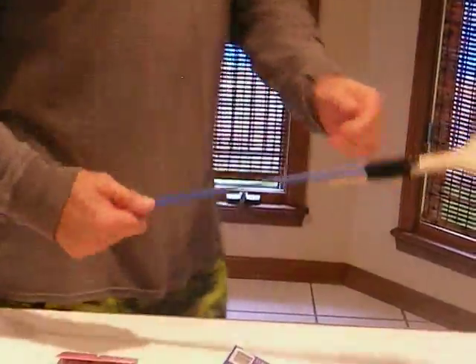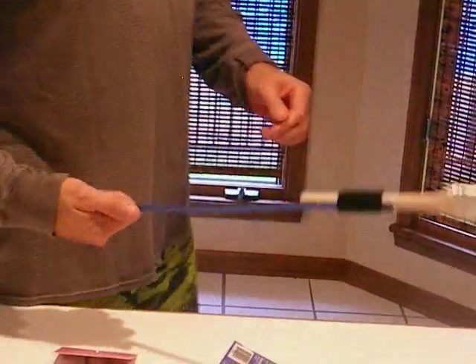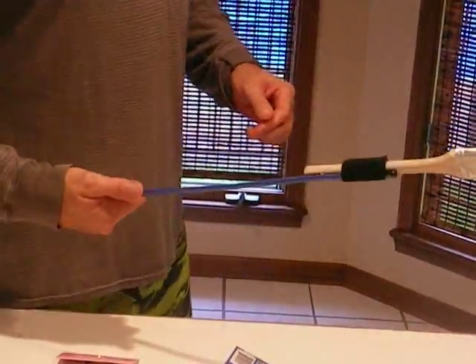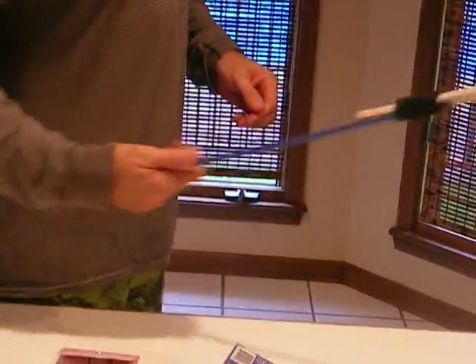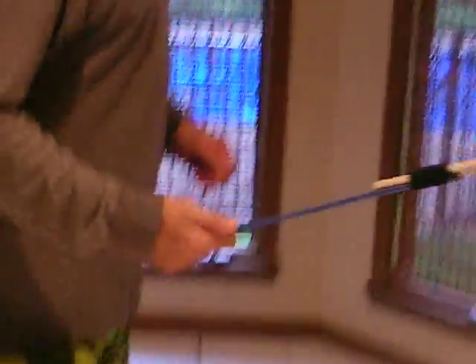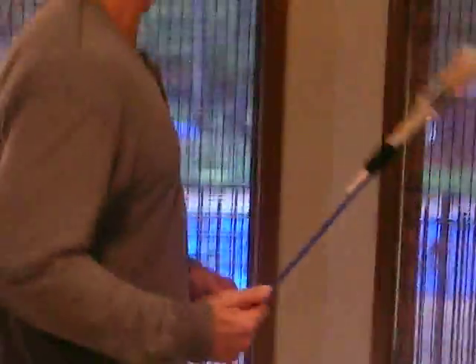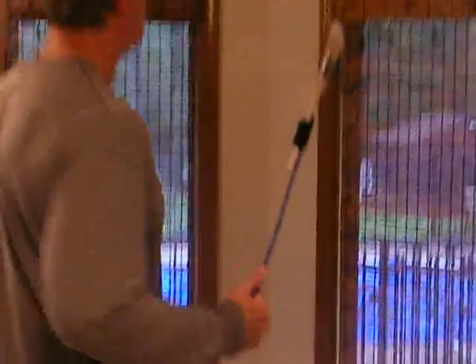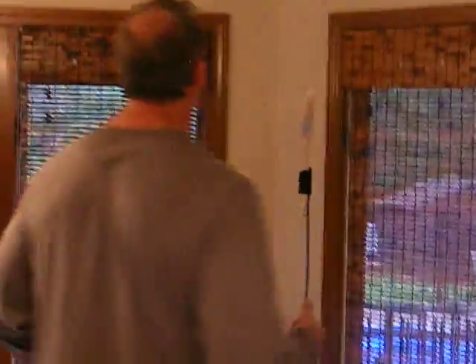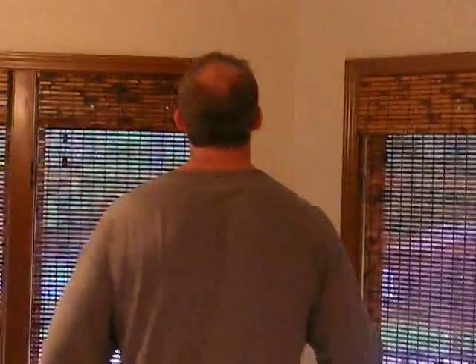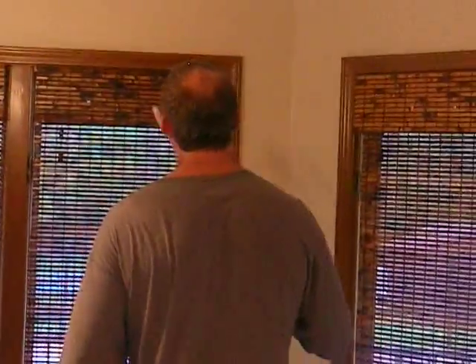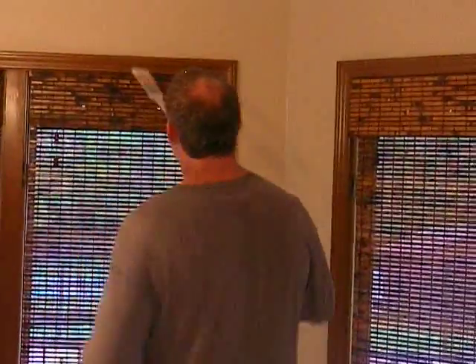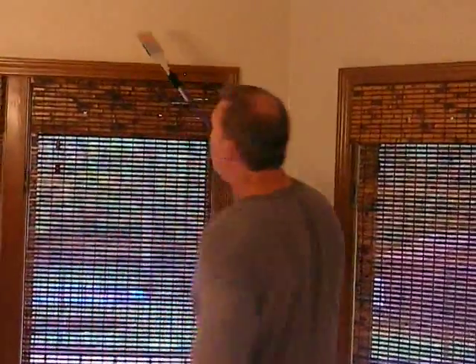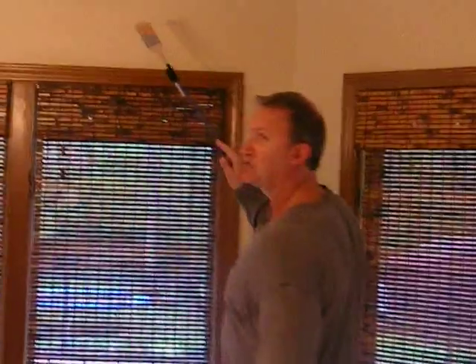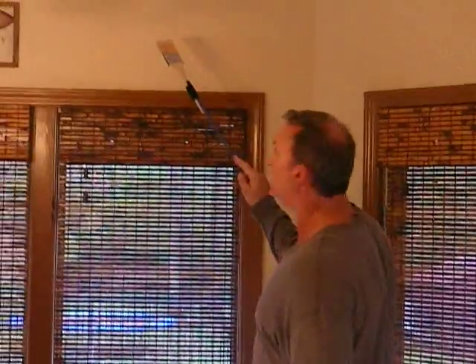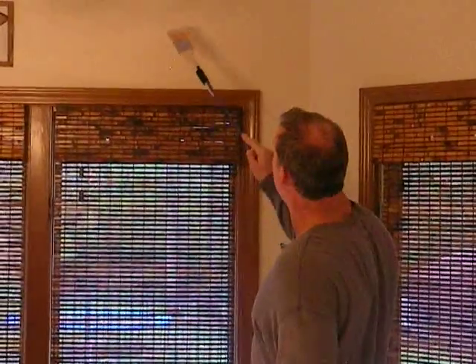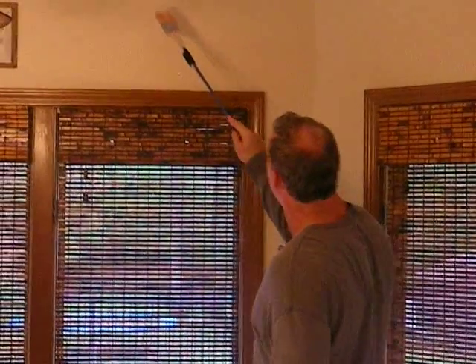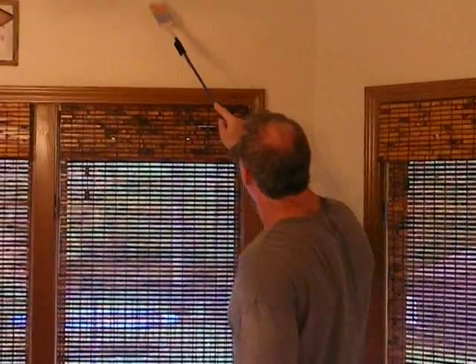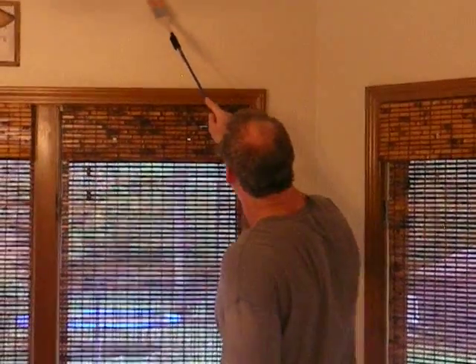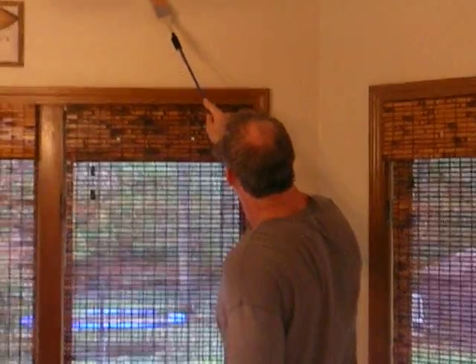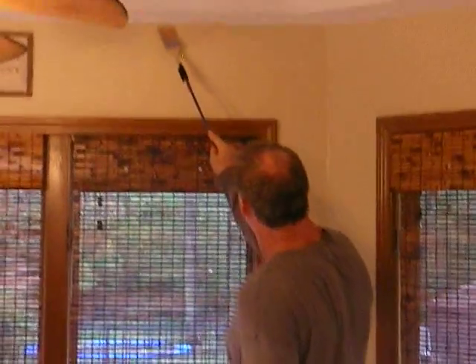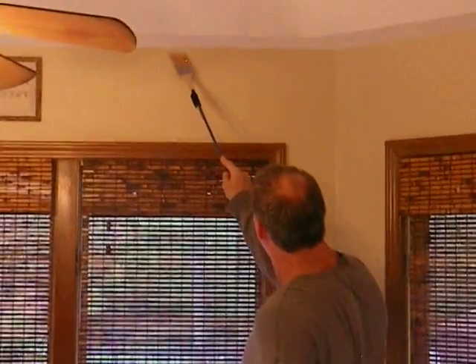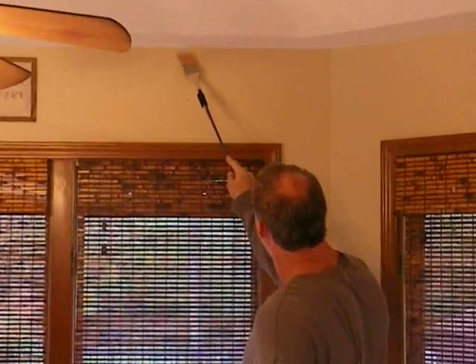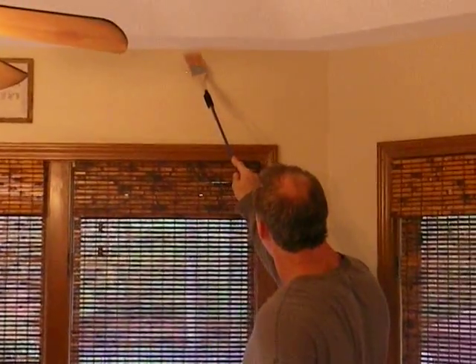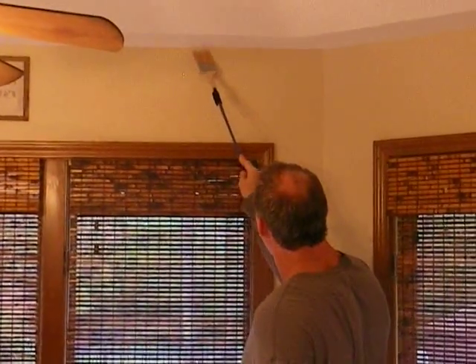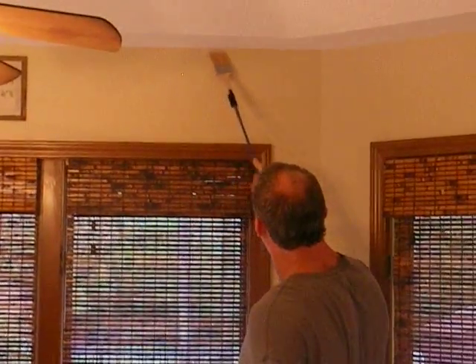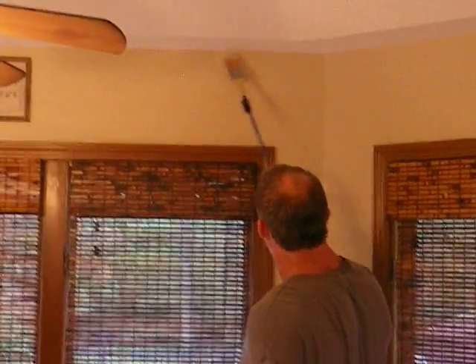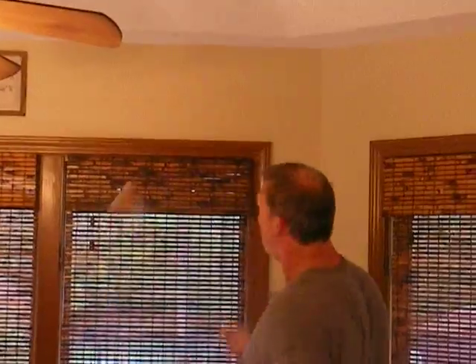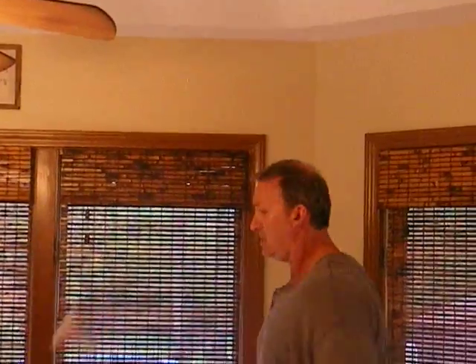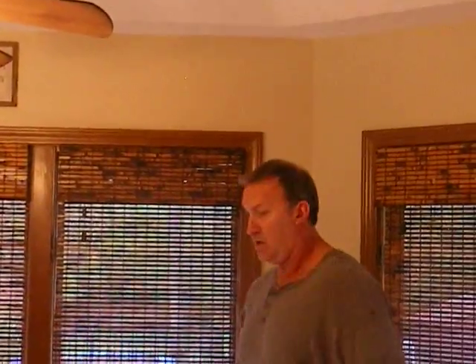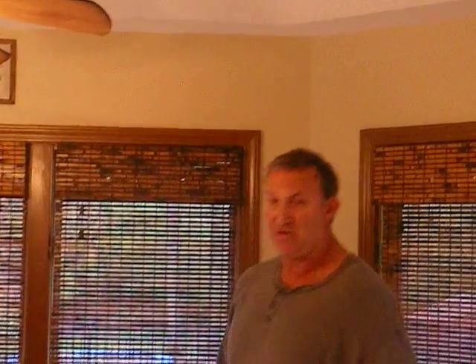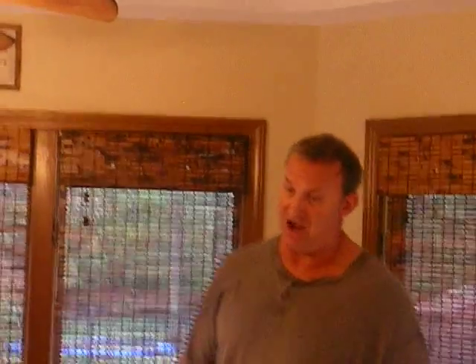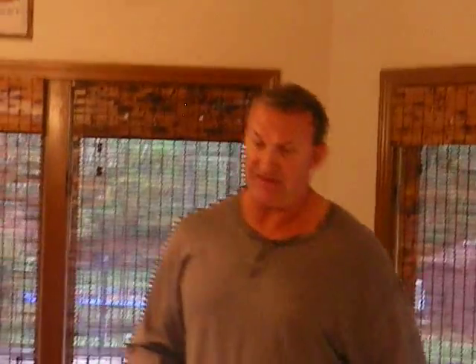For something like this, you just need a little bit of extra reach. And there you go — it holds it rather steady.